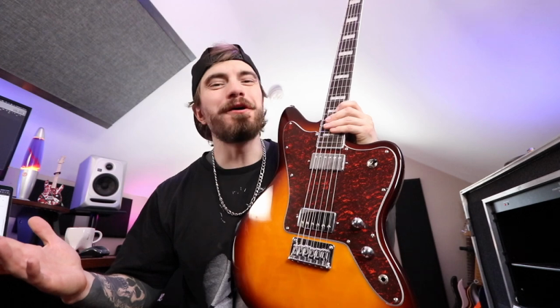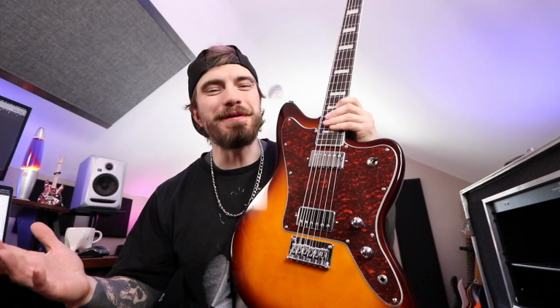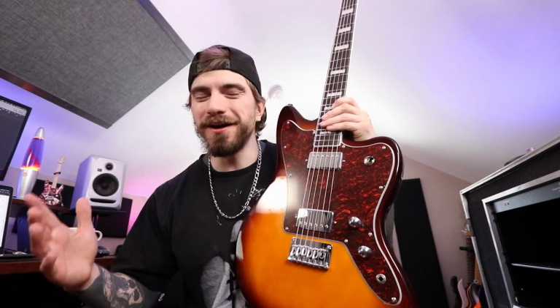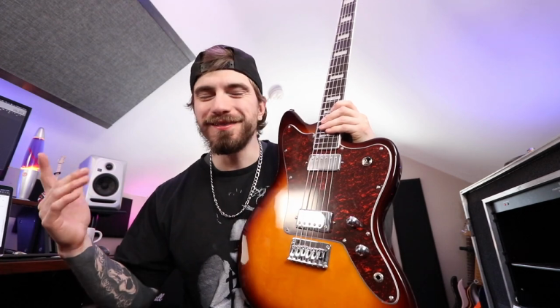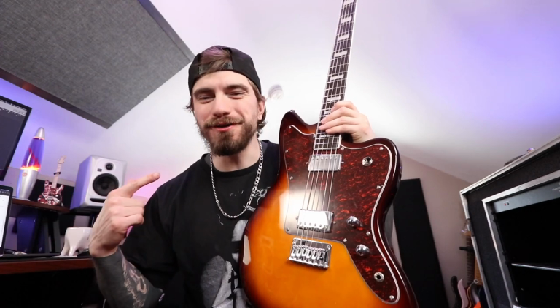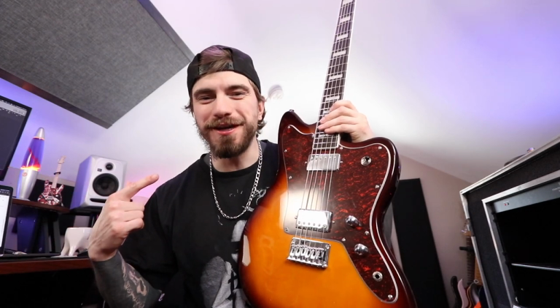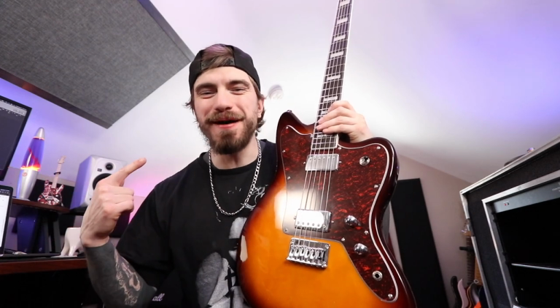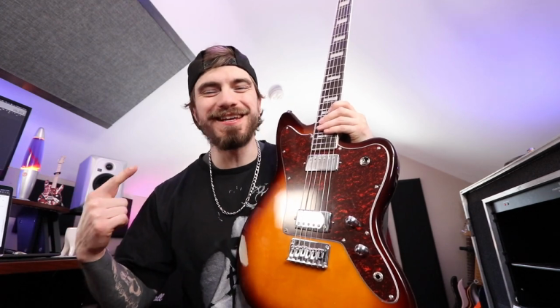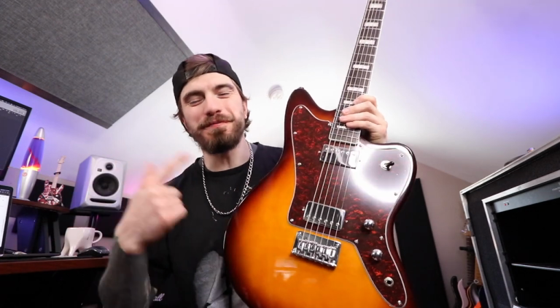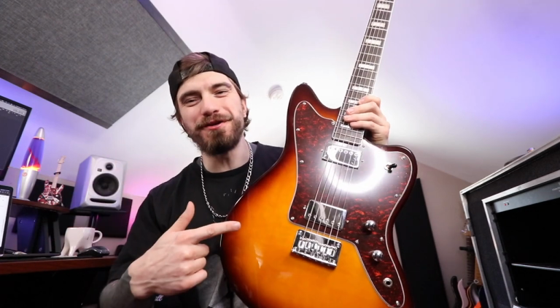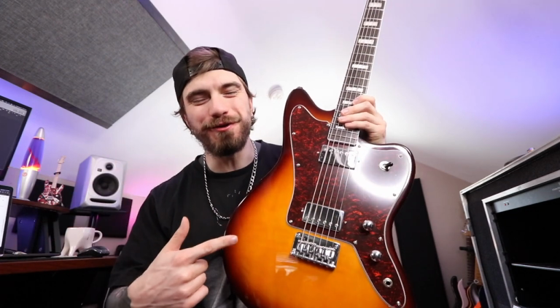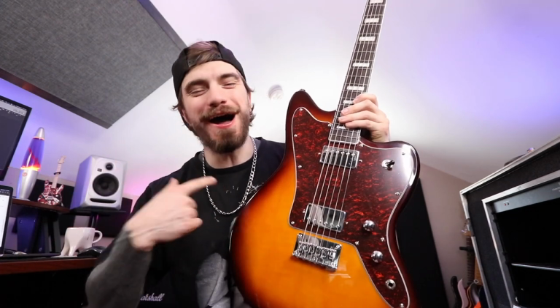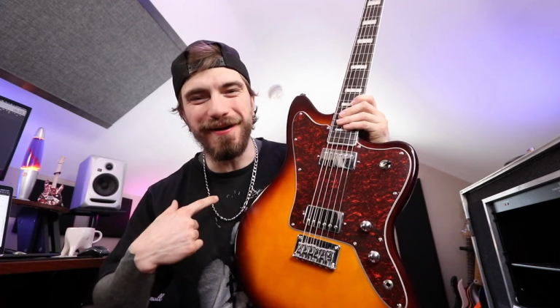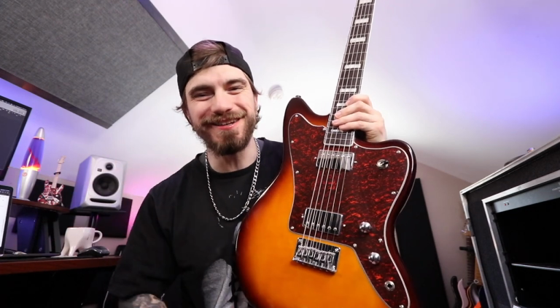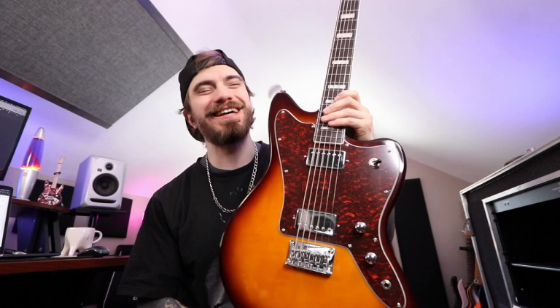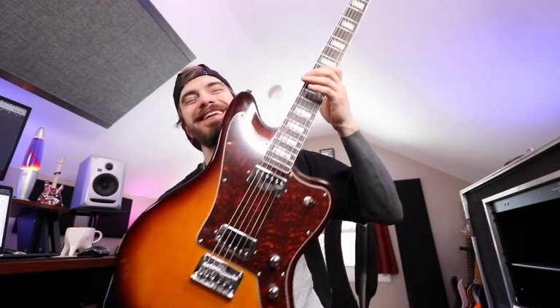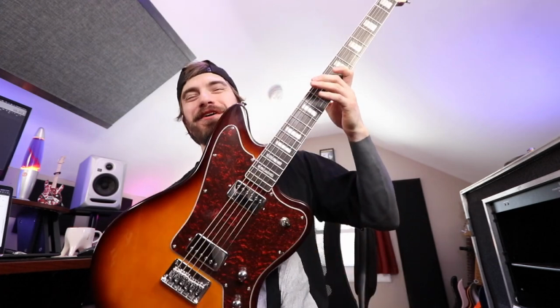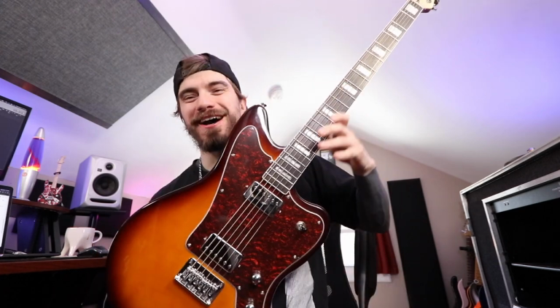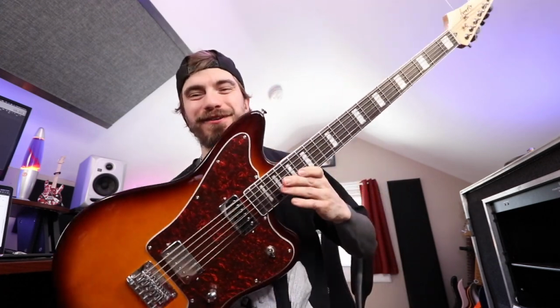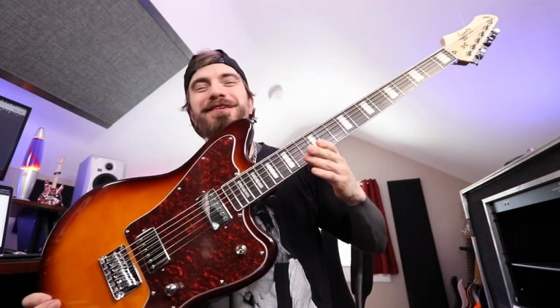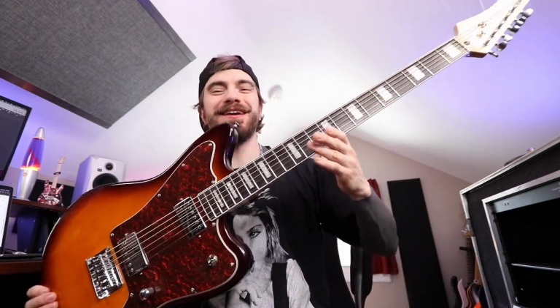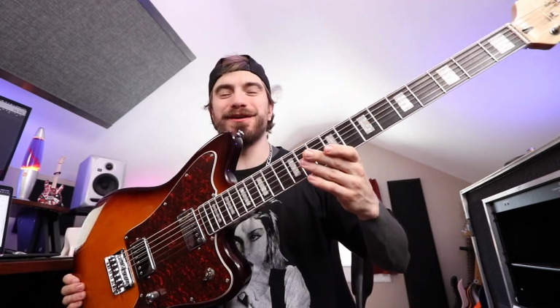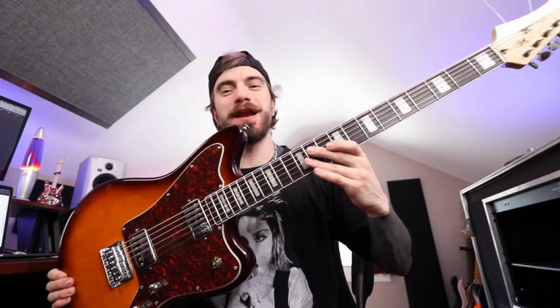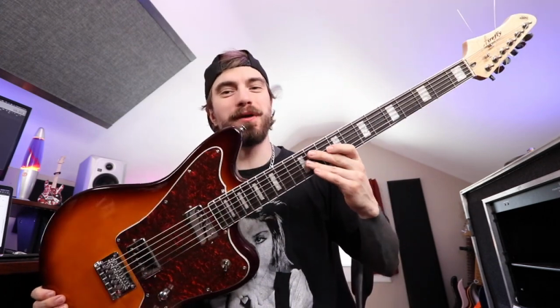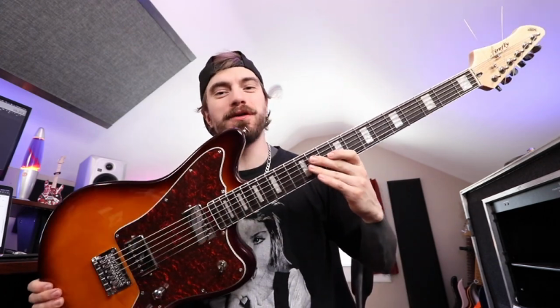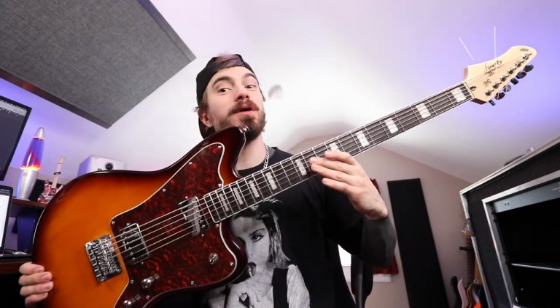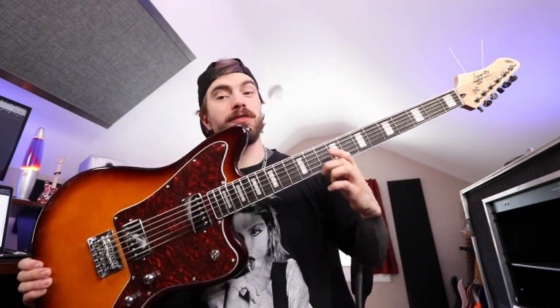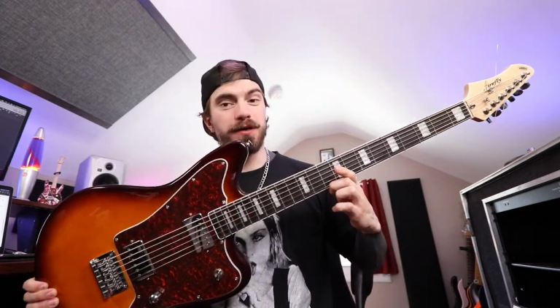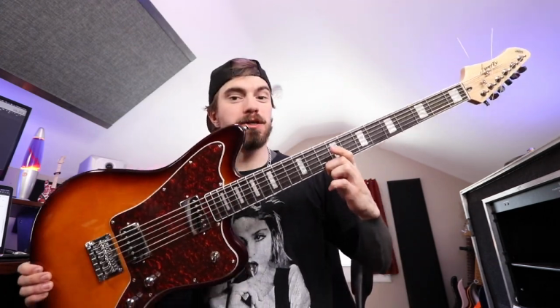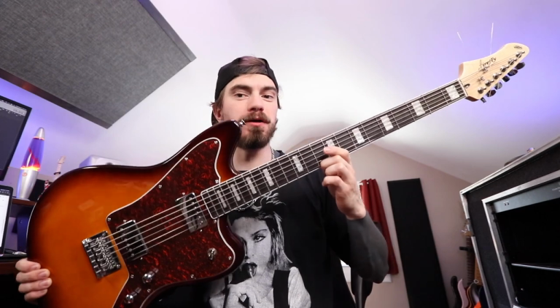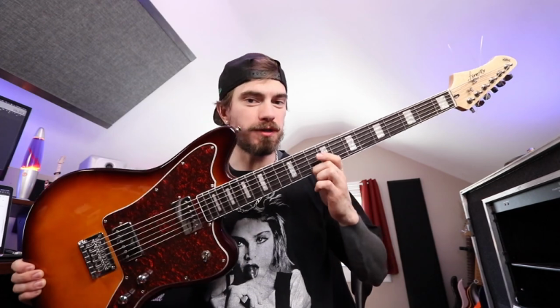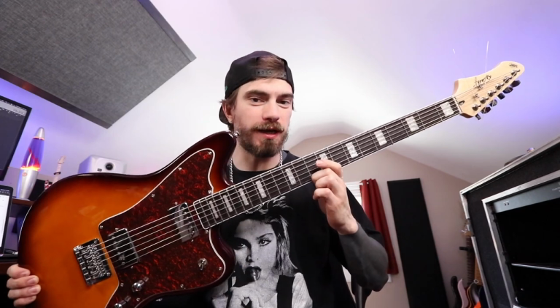Oh, what's up, everybody? The Baritone King's back in town with a brand new toy. I'm the Baritone King. Not really, but kind of, sort of. Anyway, dude, we got a brand new 30-inch Baritone to check out.